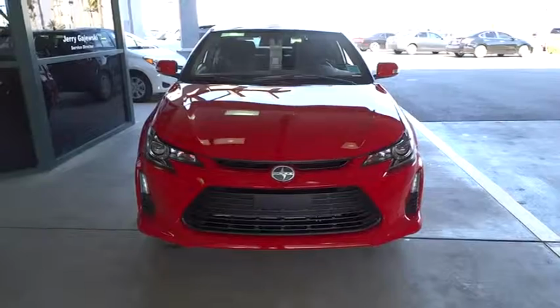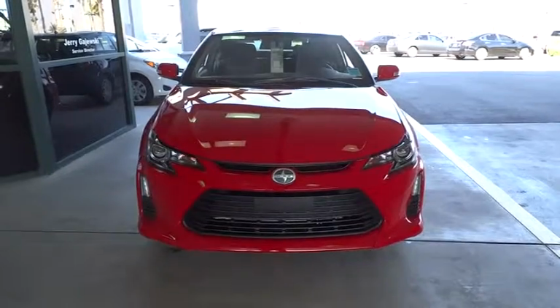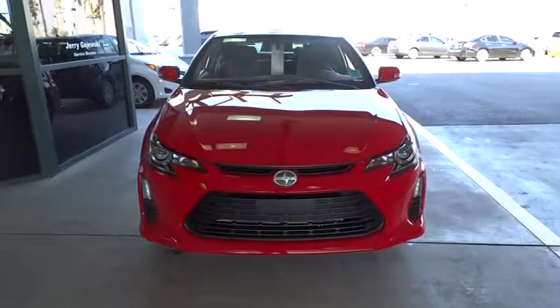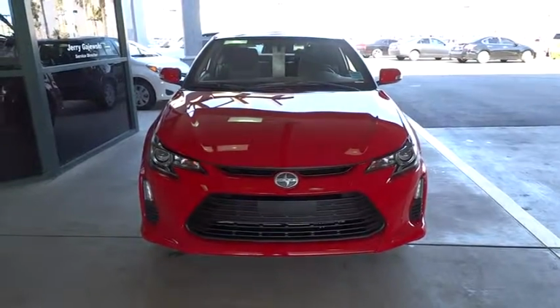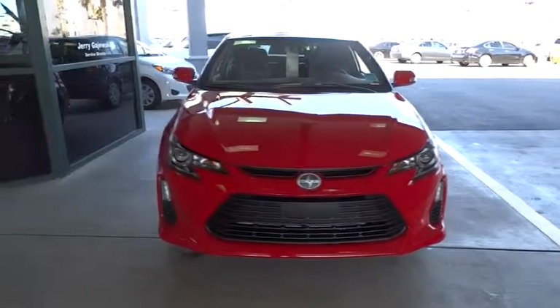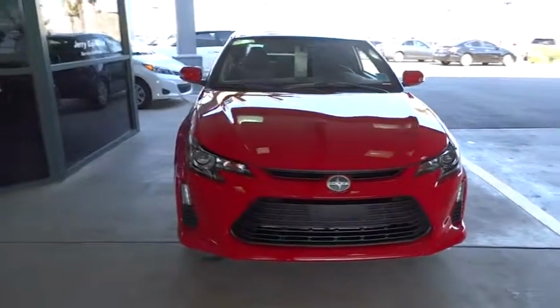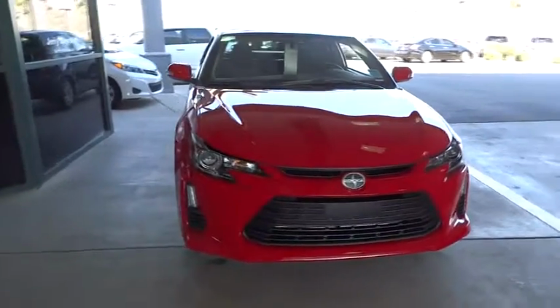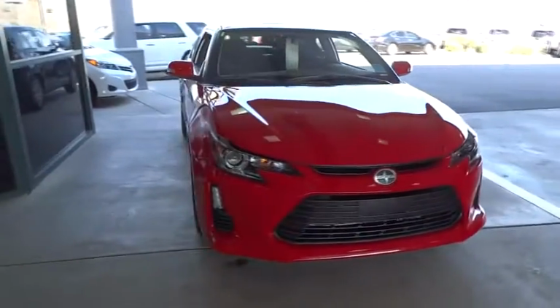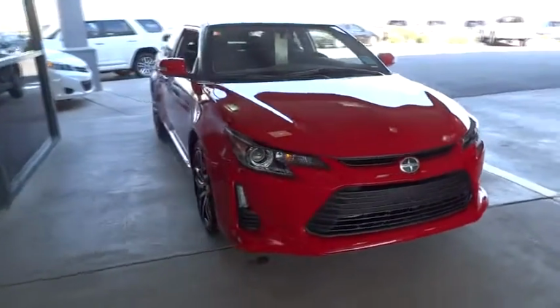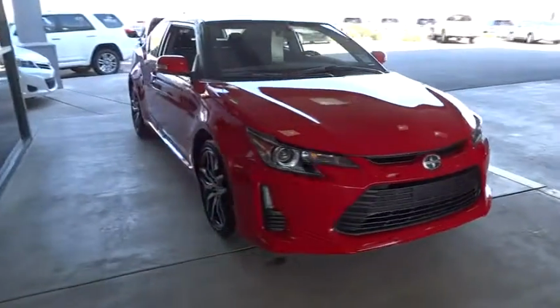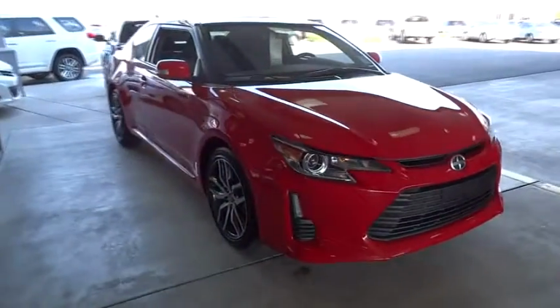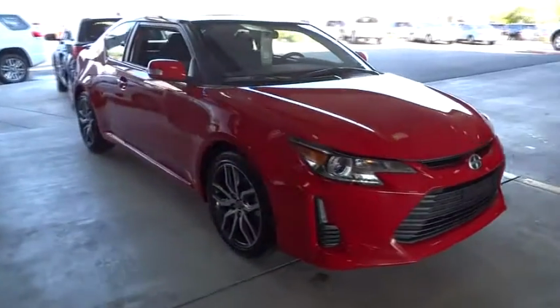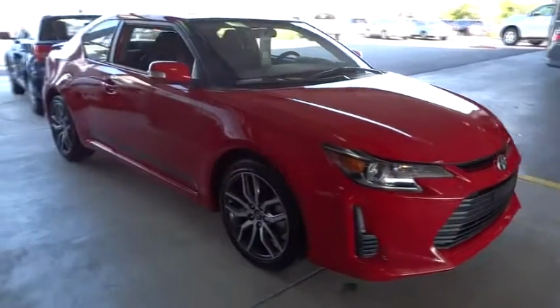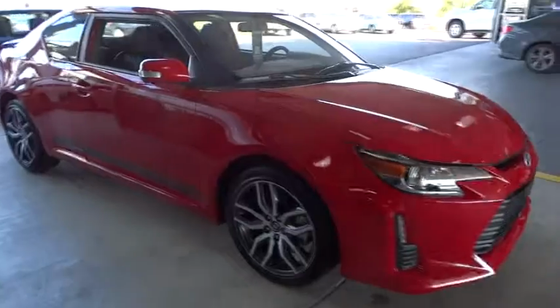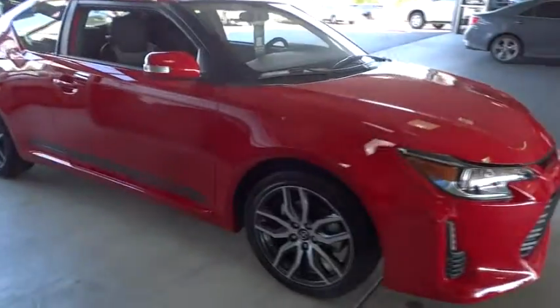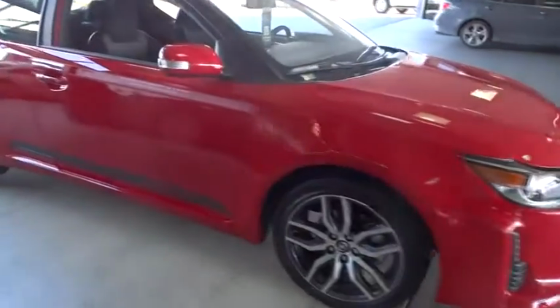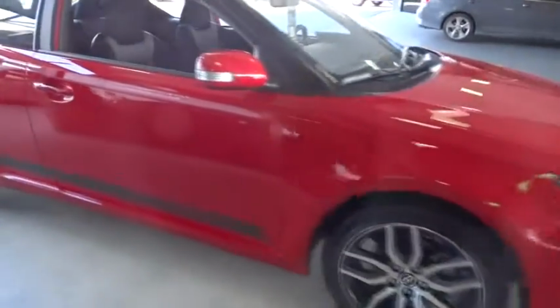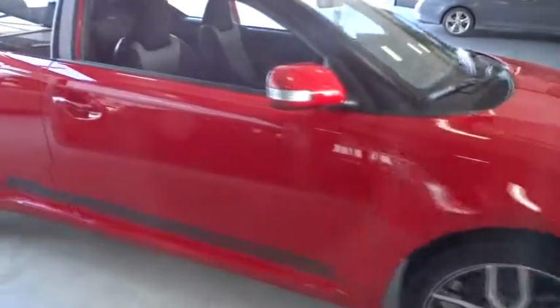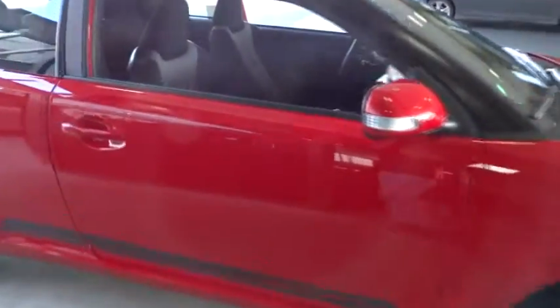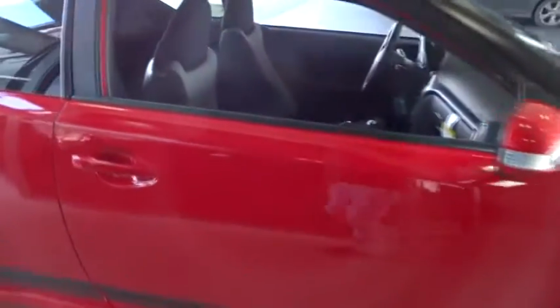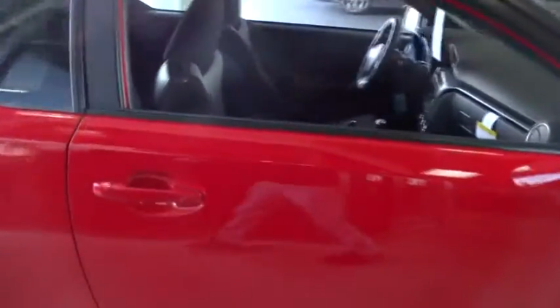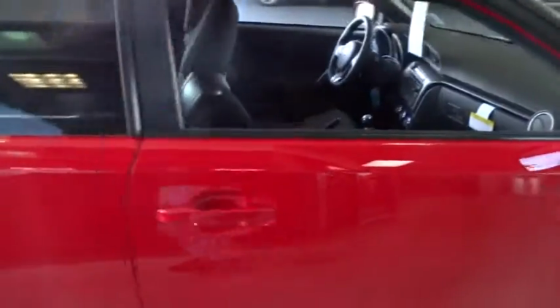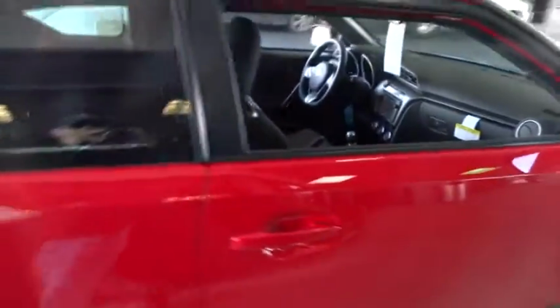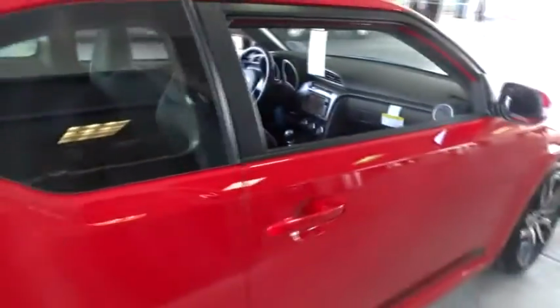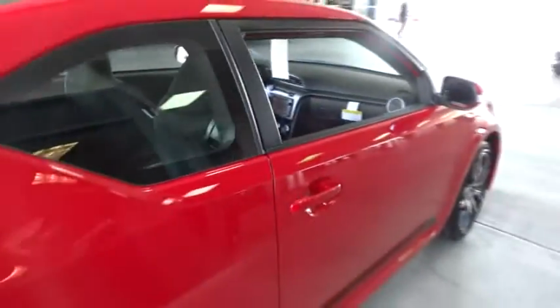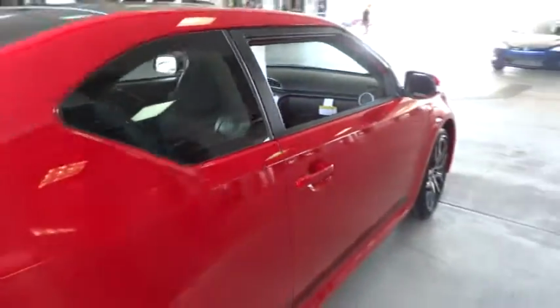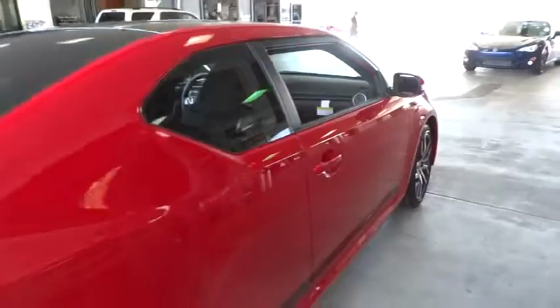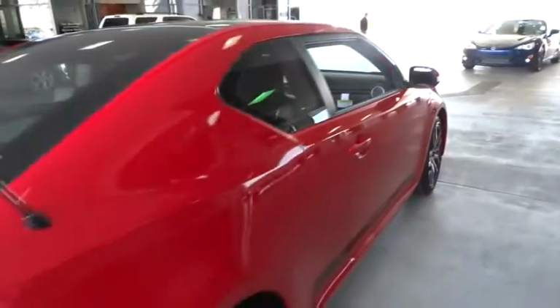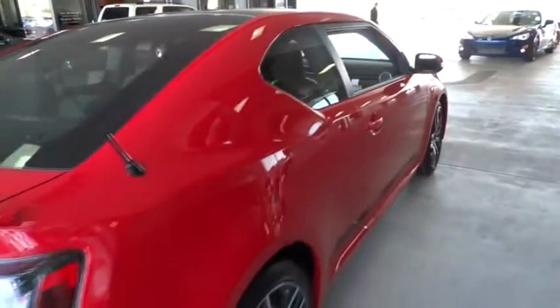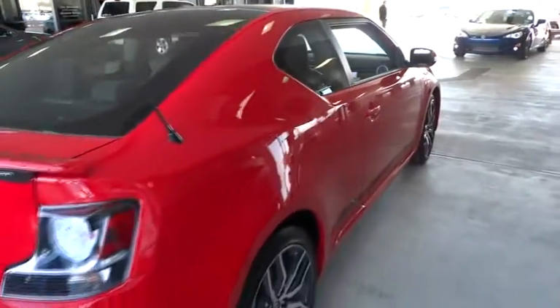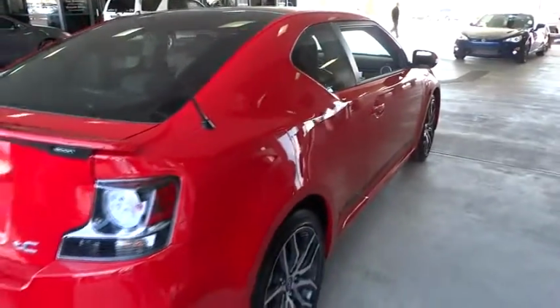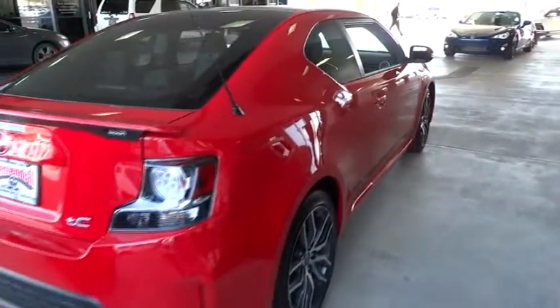The 2014 Scion TC. The Scion TC is powered by a spirited engine with a completely responsive handling system and is priced below $25,000. This vehicle has less than 100 miles.